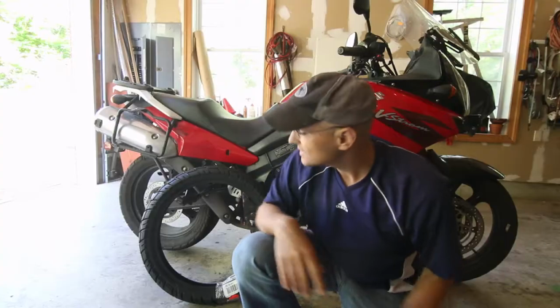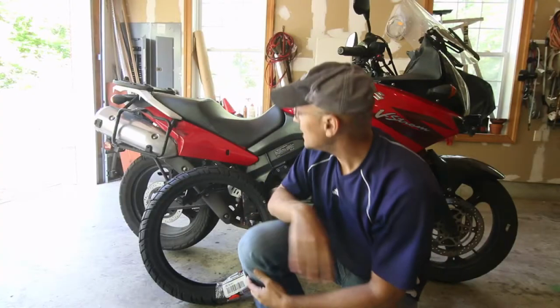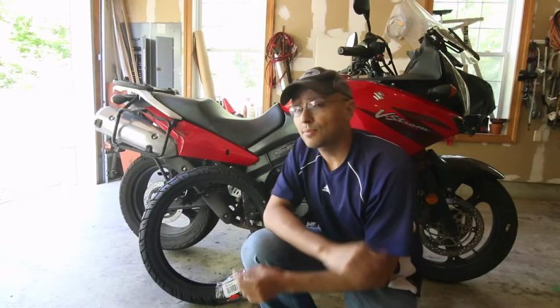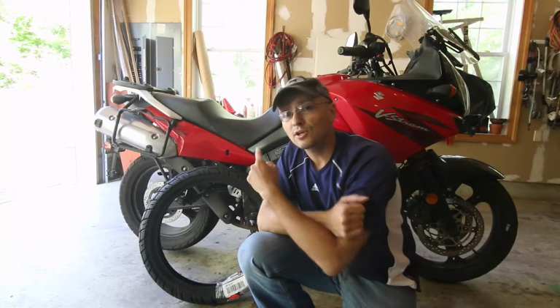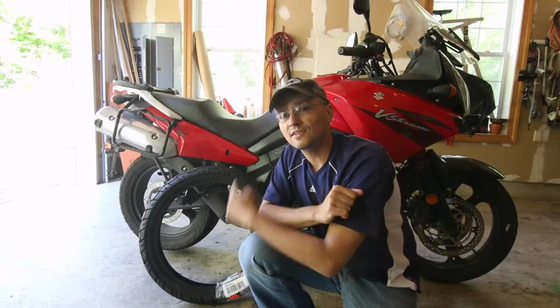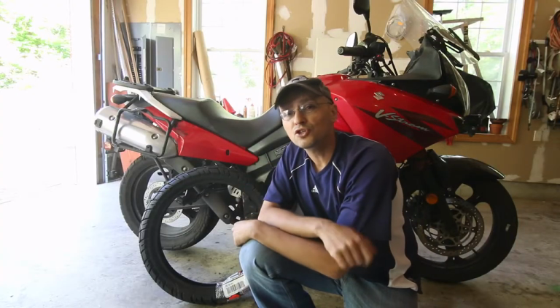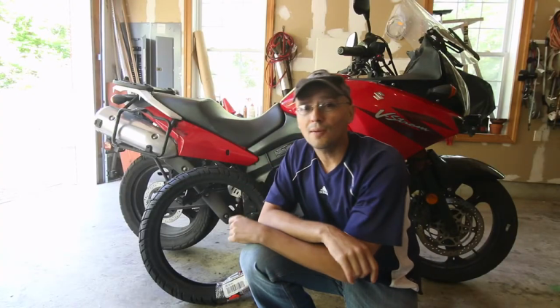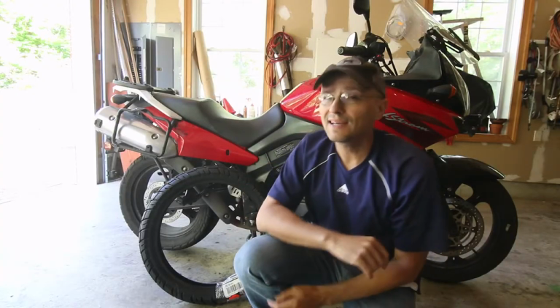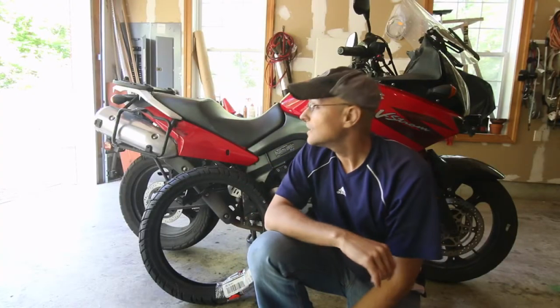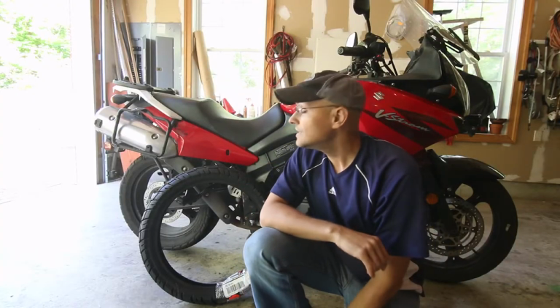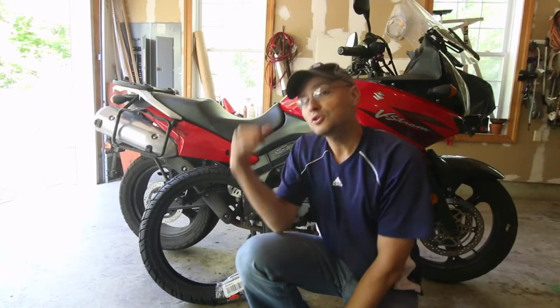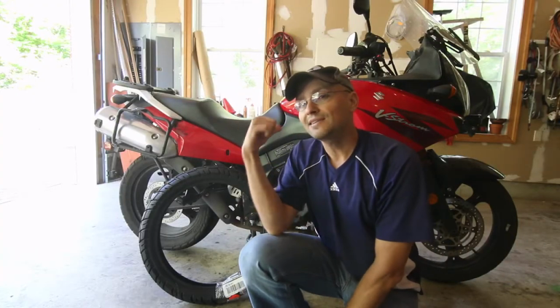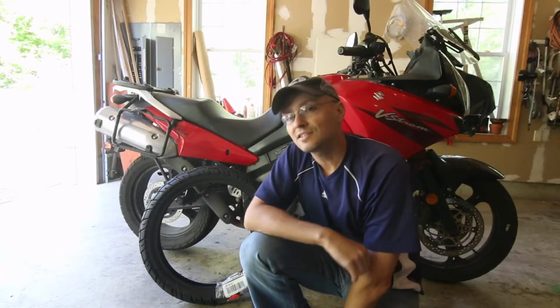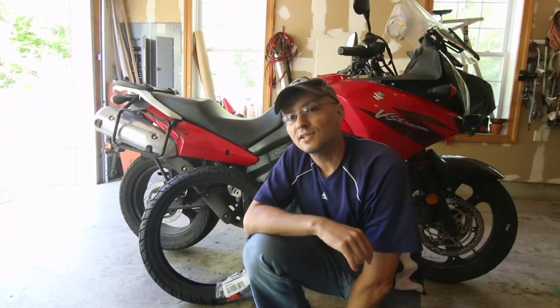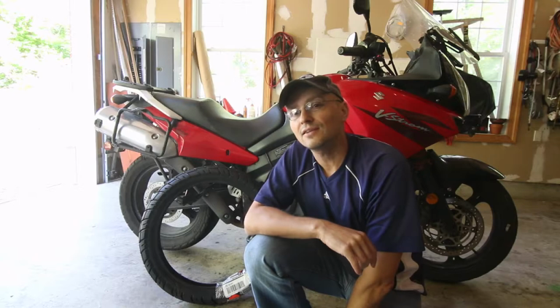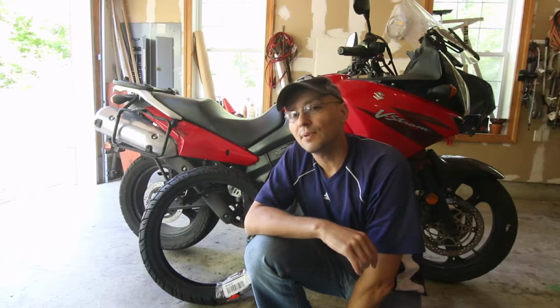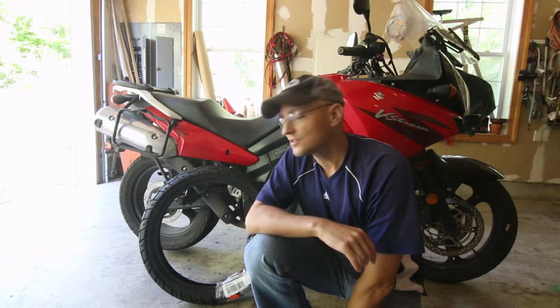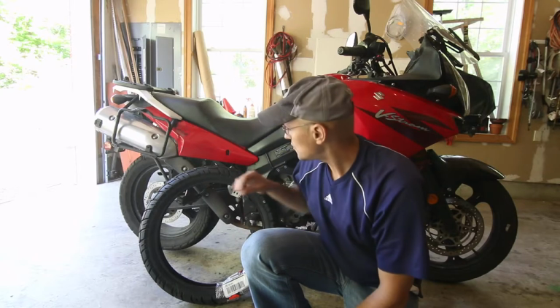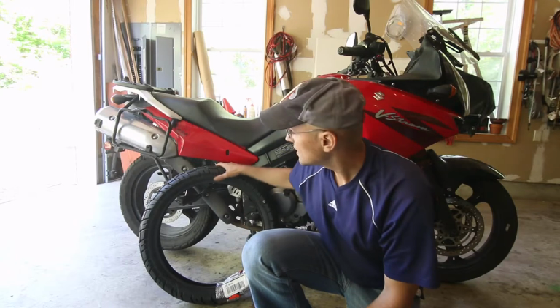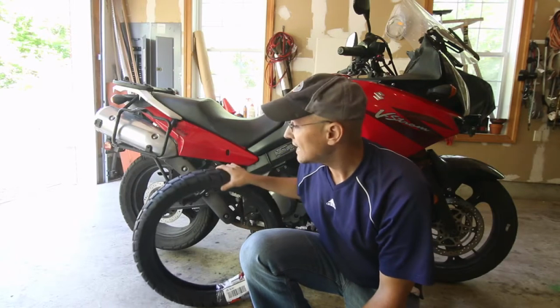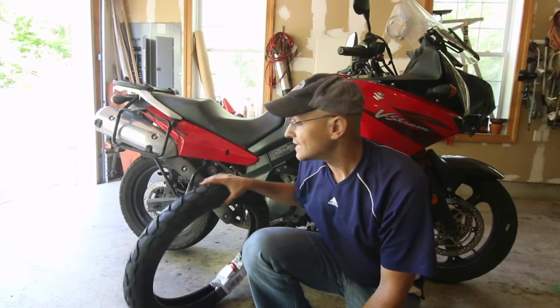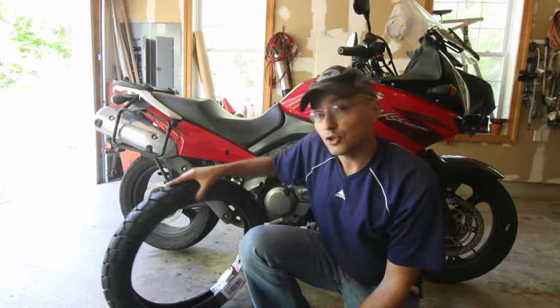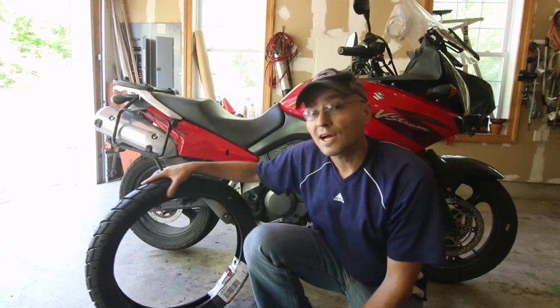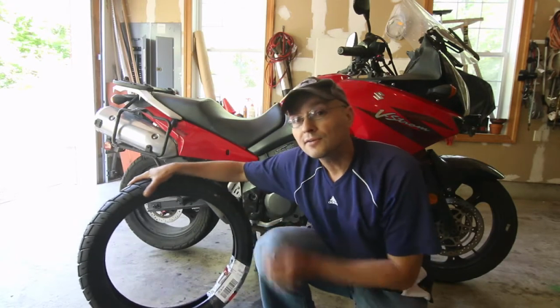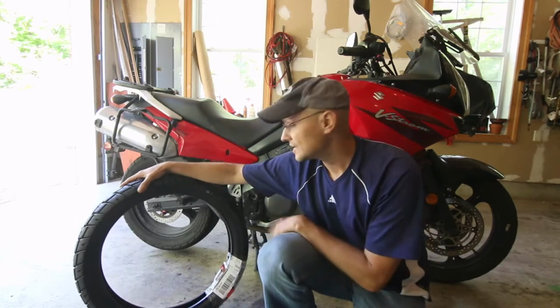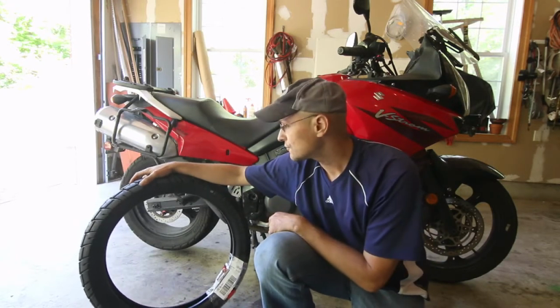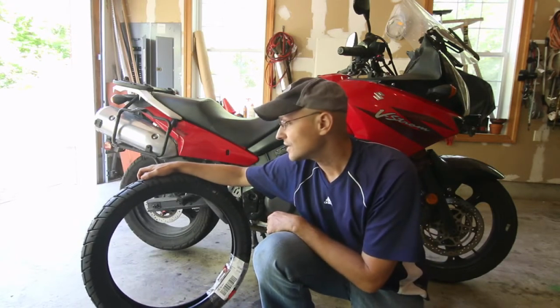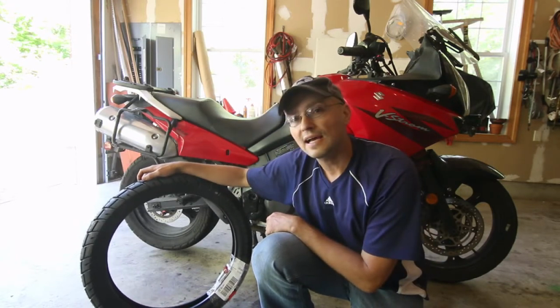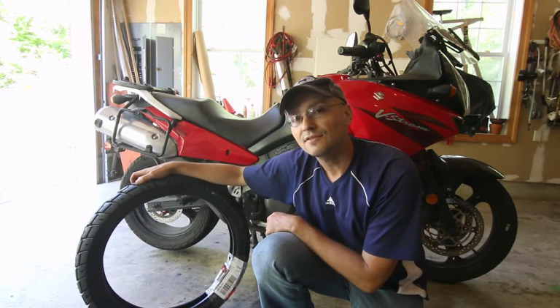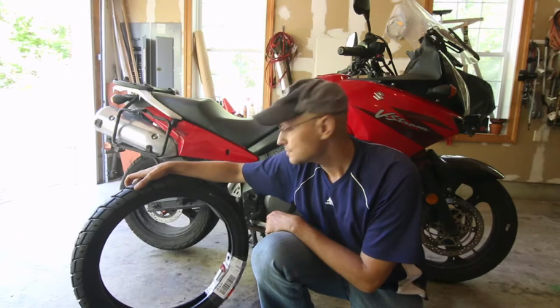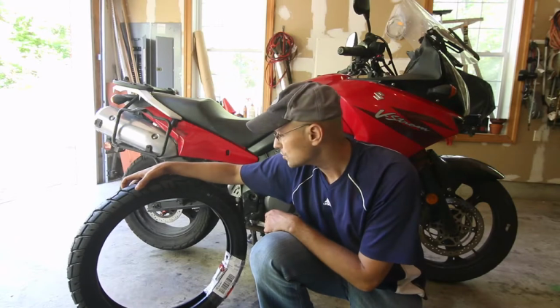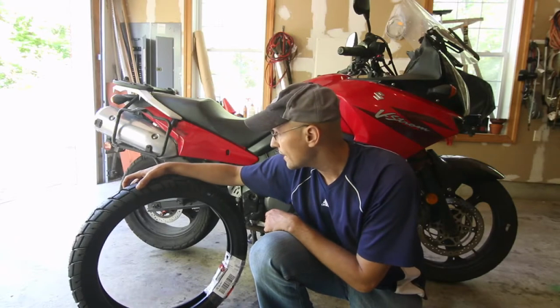Today we're going to be working on the V-Strom. I need to do some maintenance on the front end of the bike - I got a new tire because the front tire I have is pretty worn out.